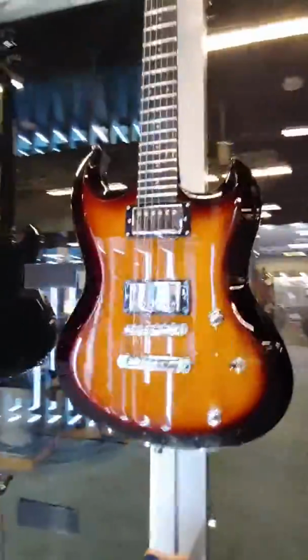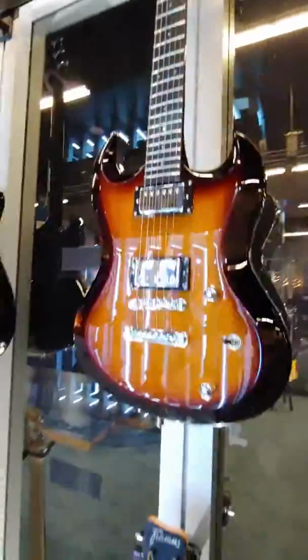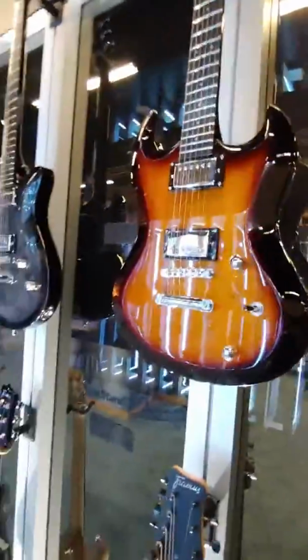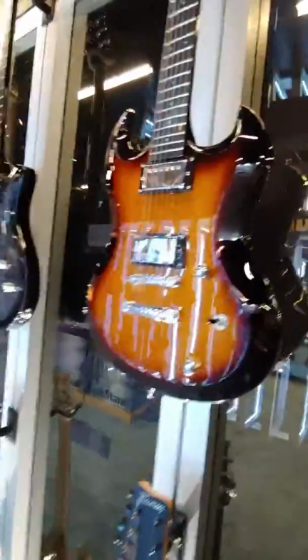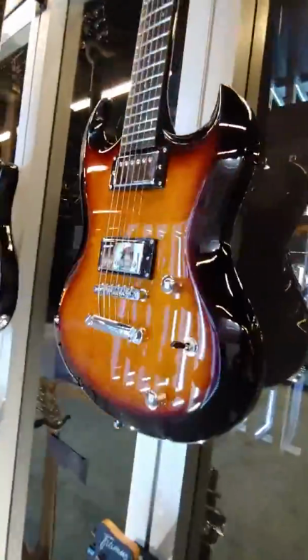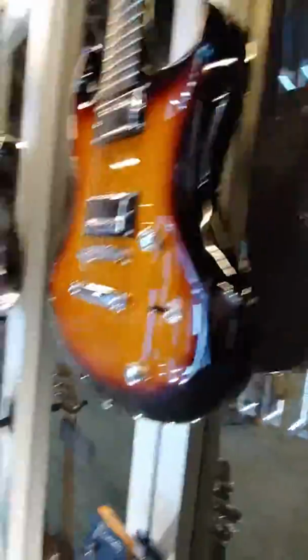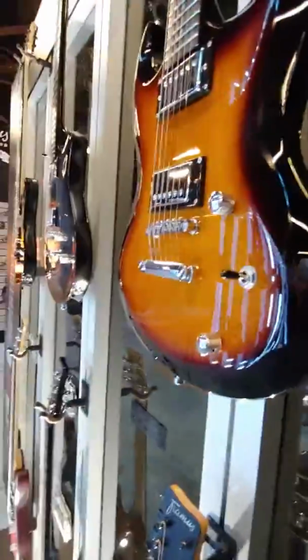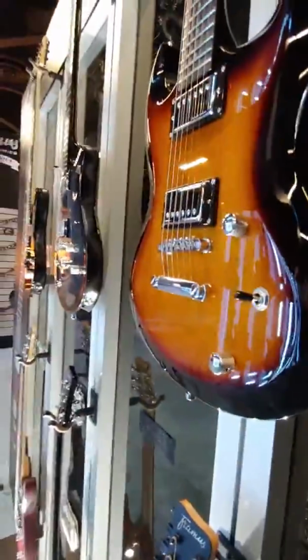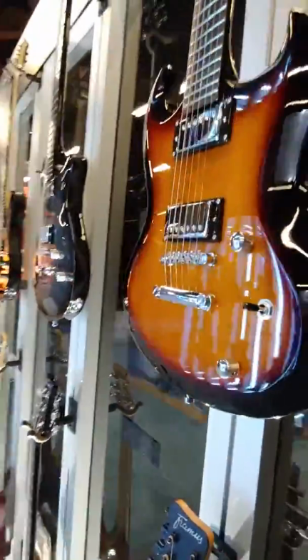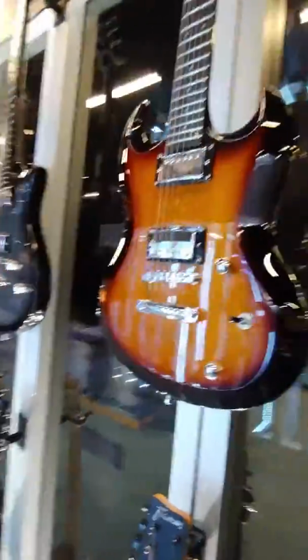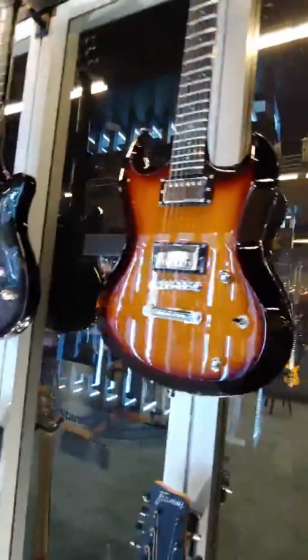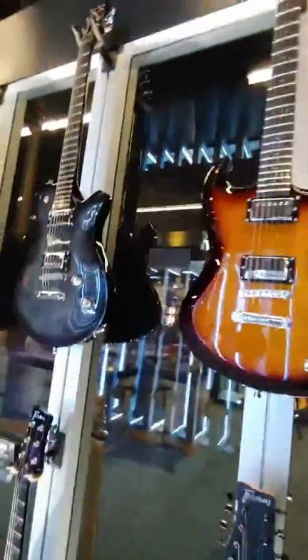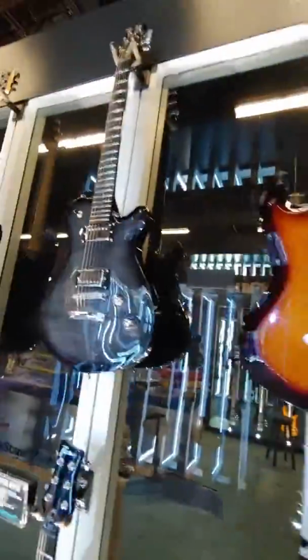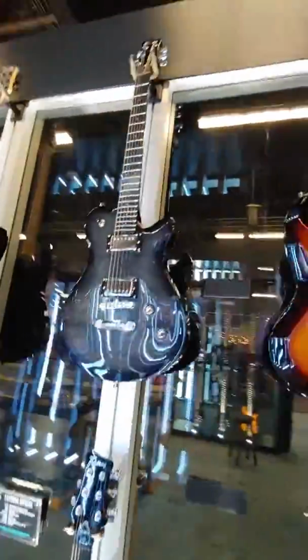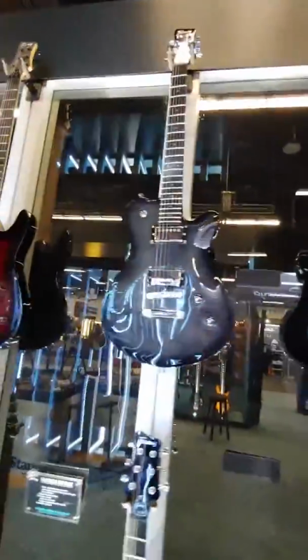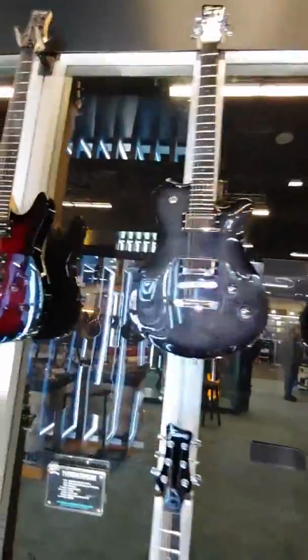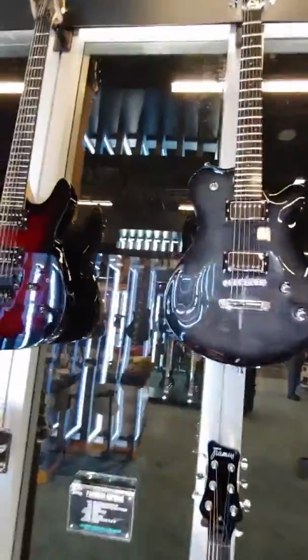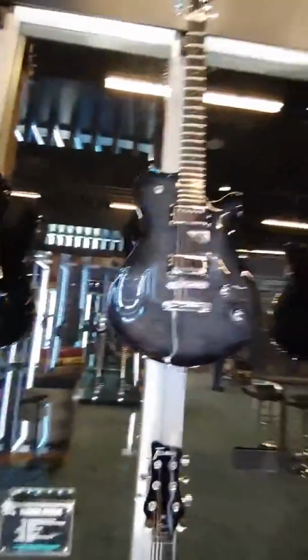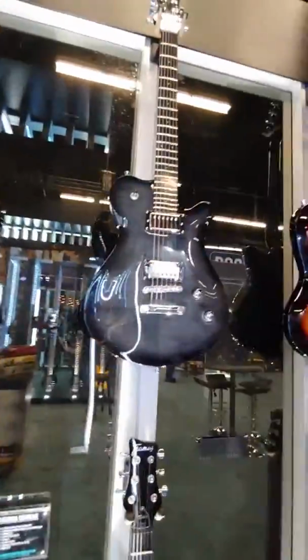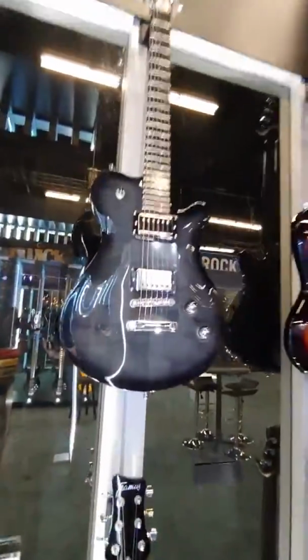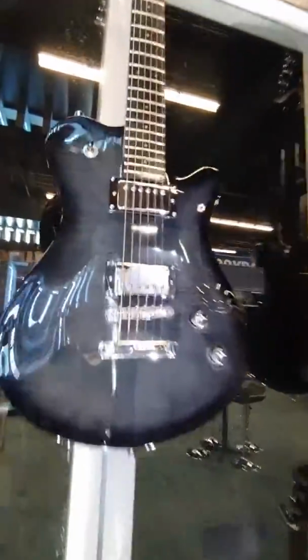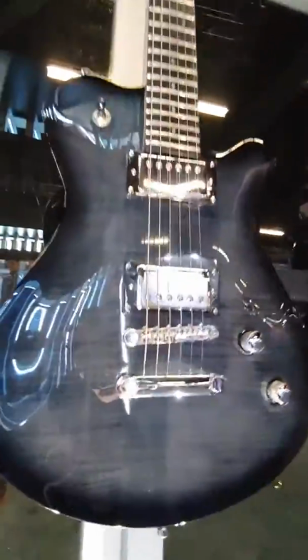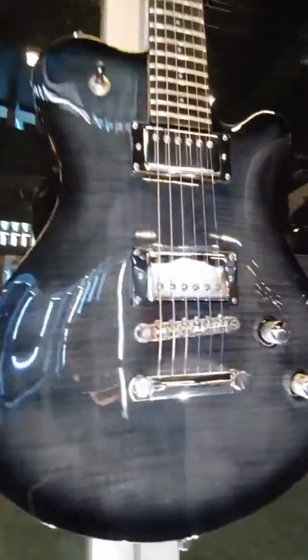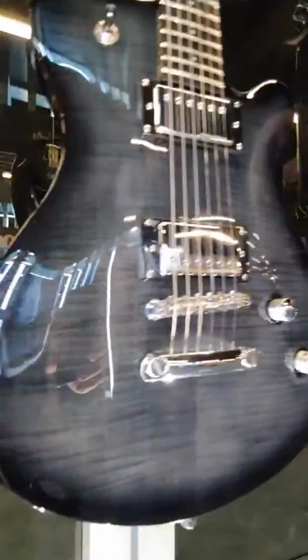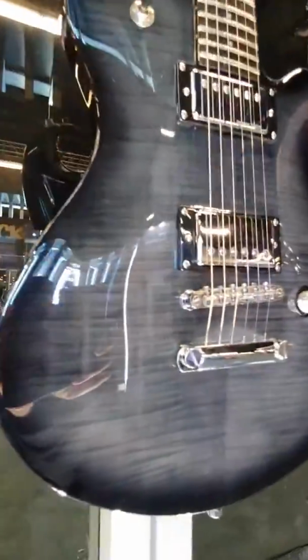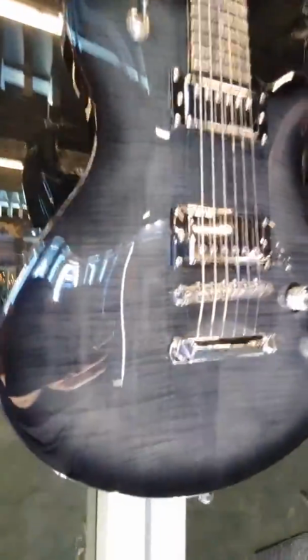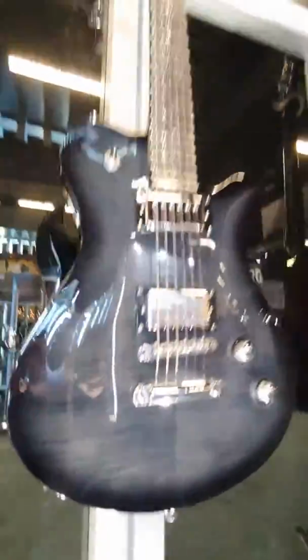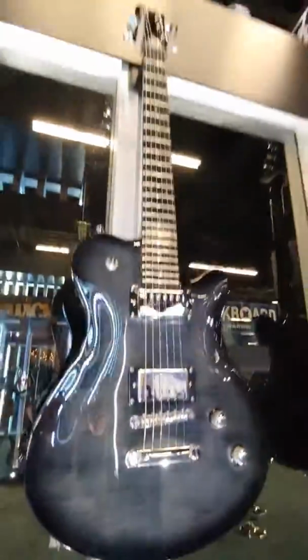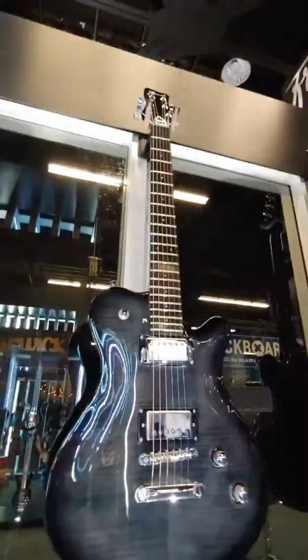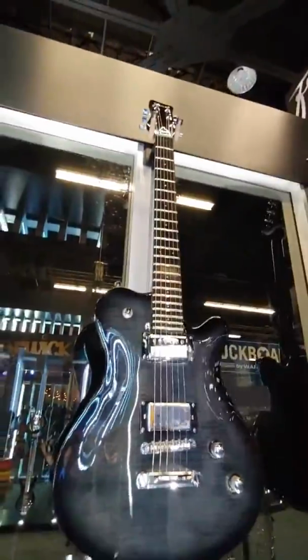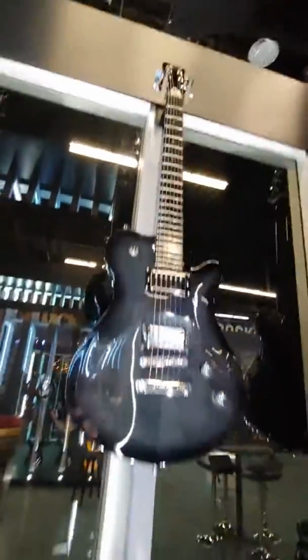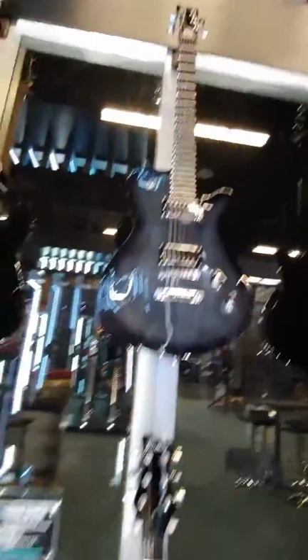That's that Phil X style kind of chunky SG model. That's pretty cool. Oh, I like that color. Nice, nice. That is so cool.